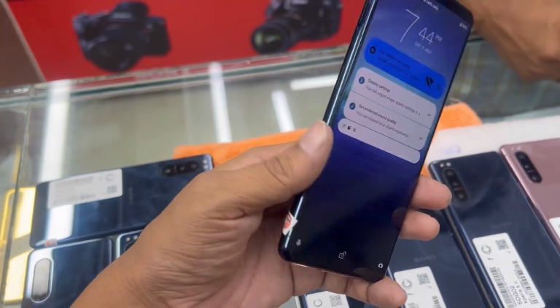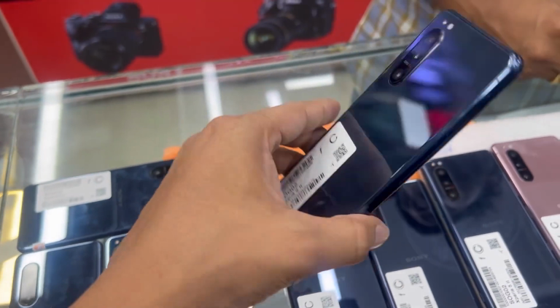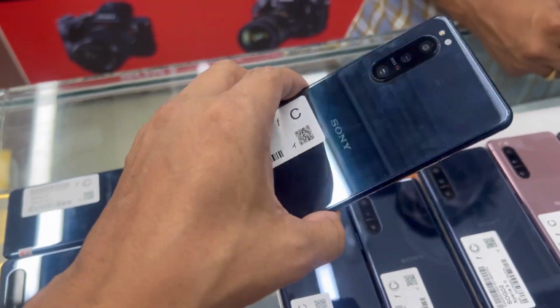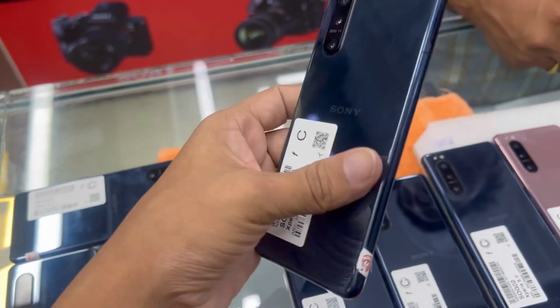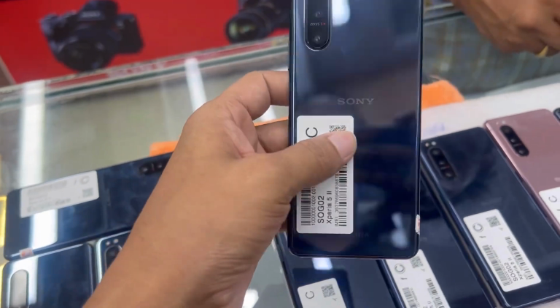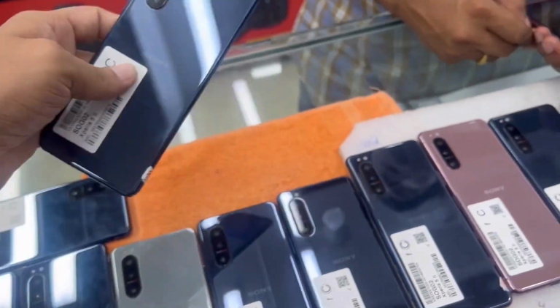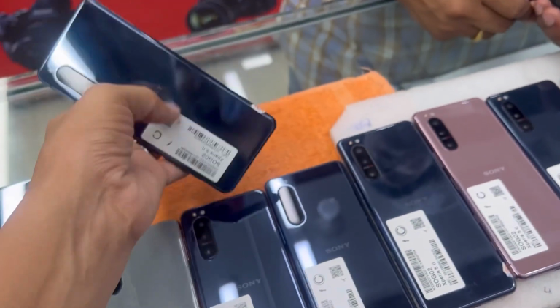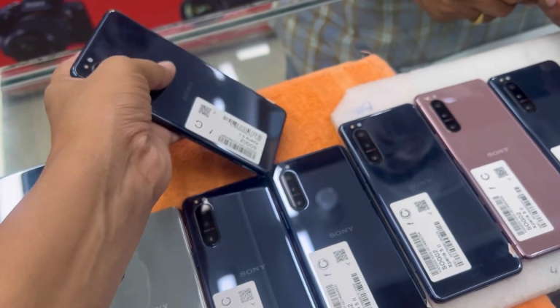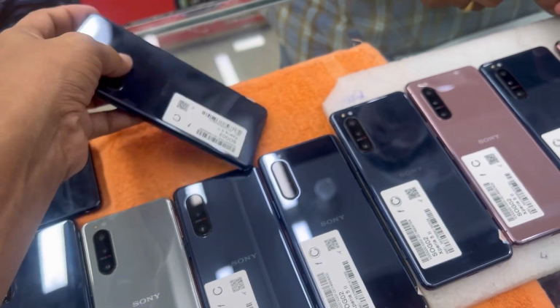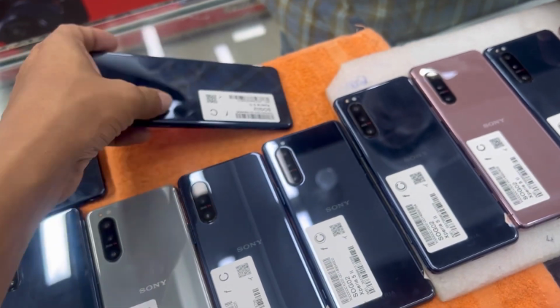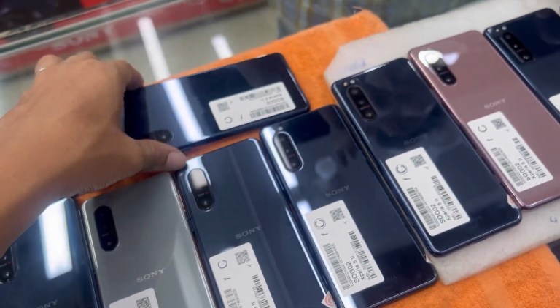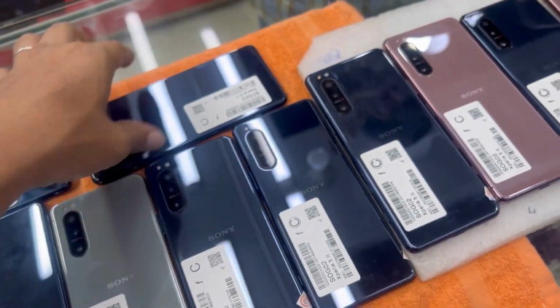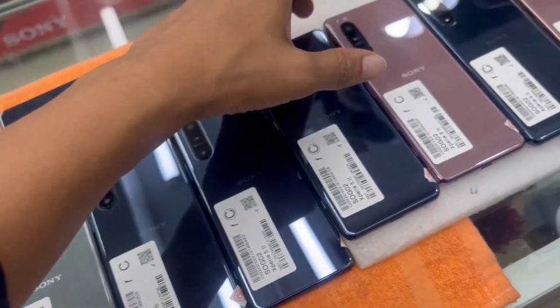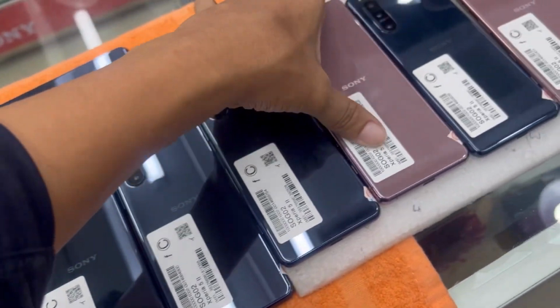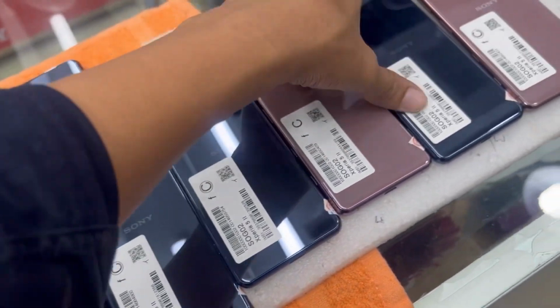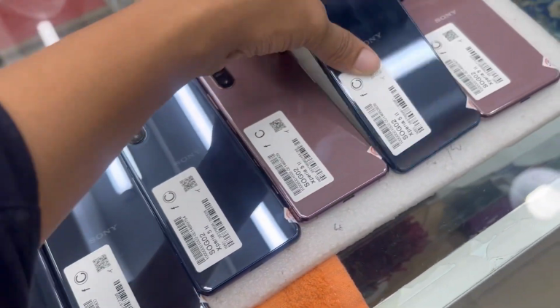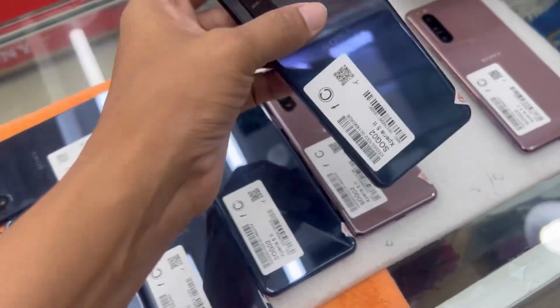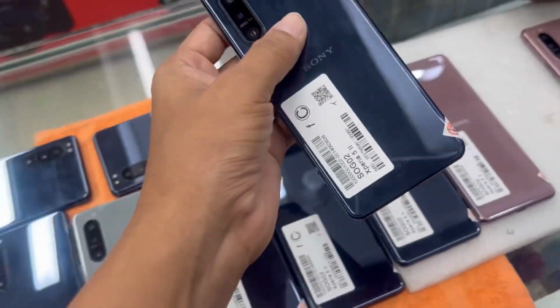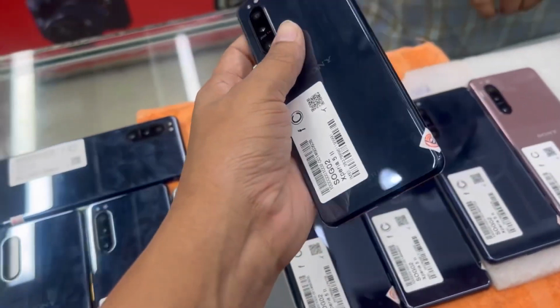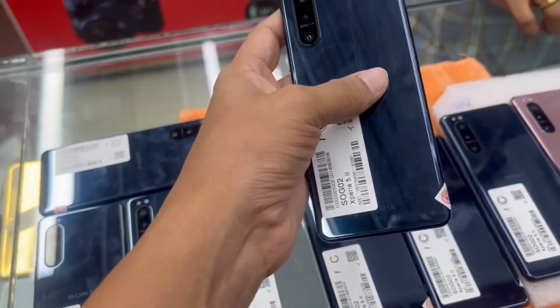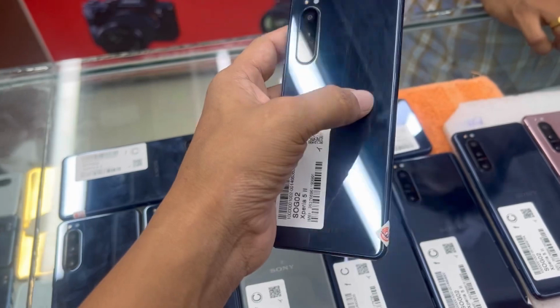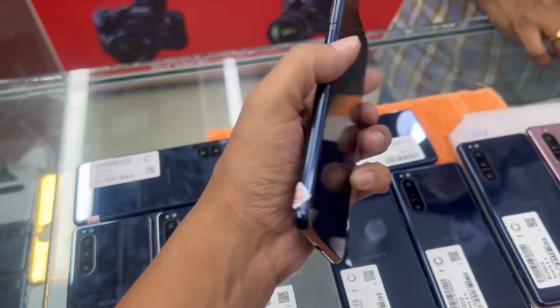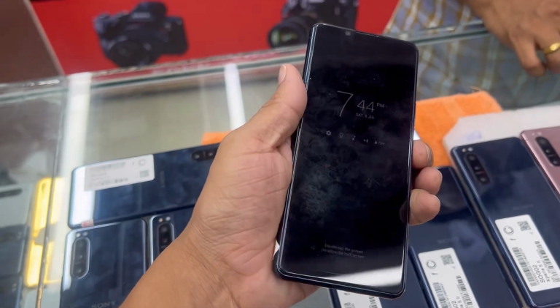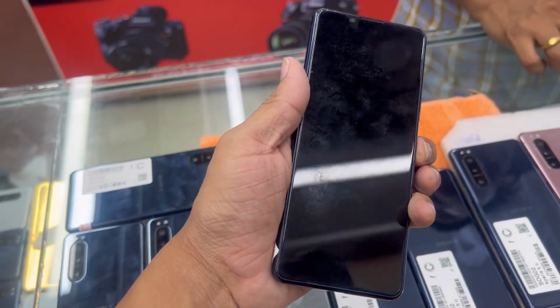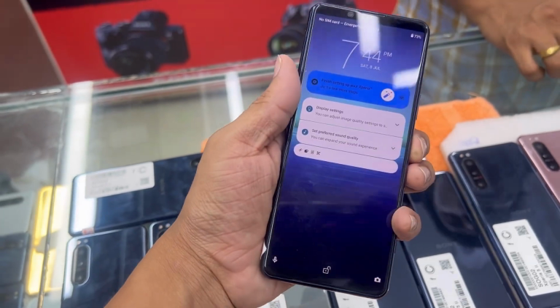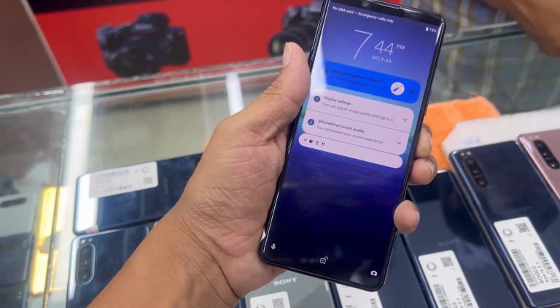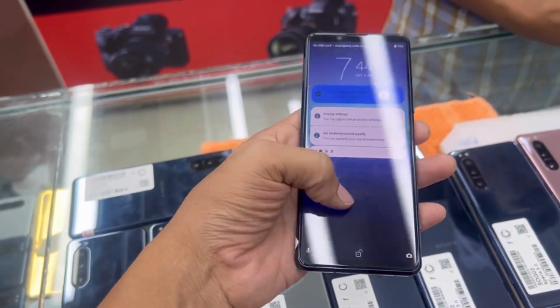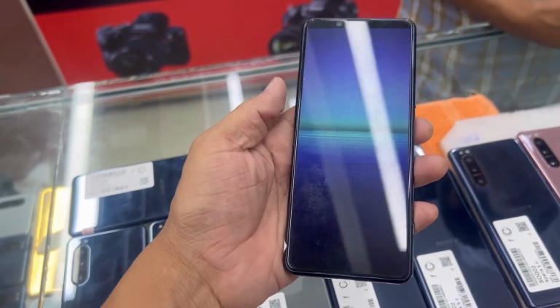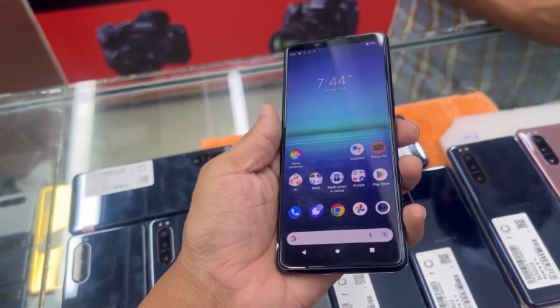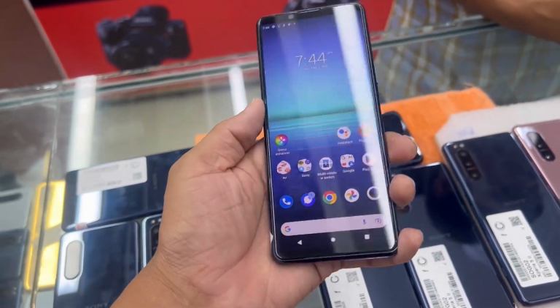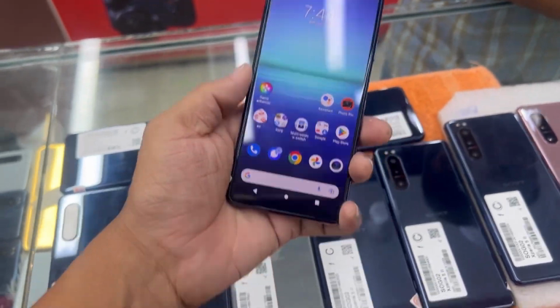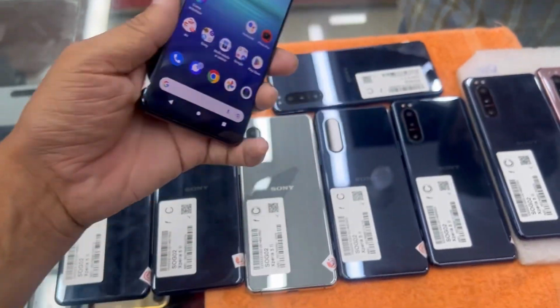We have a good price for this year. We have a very good price. We have a discount for this year. We are paid up to $2,500.